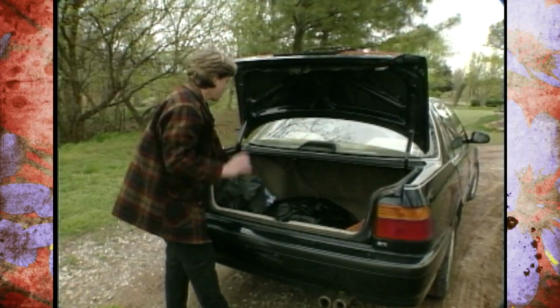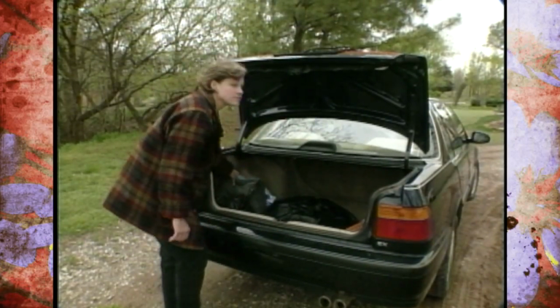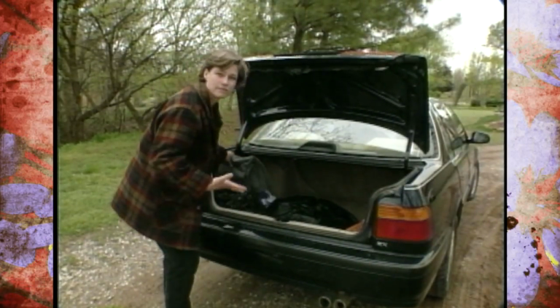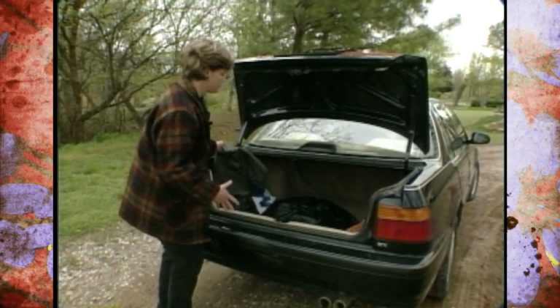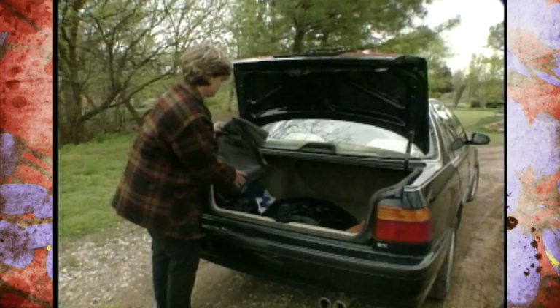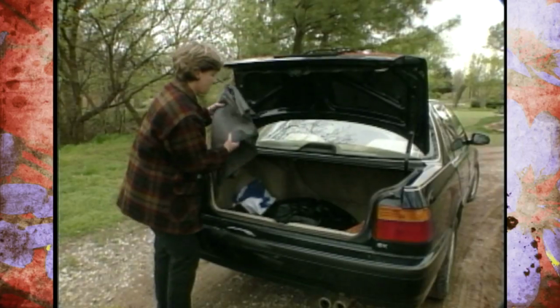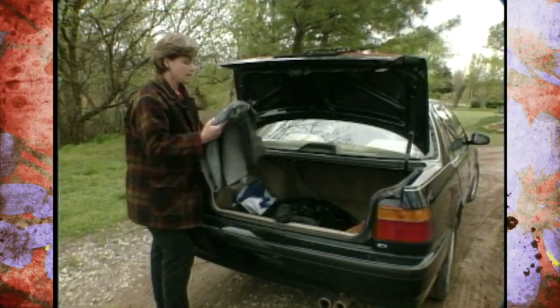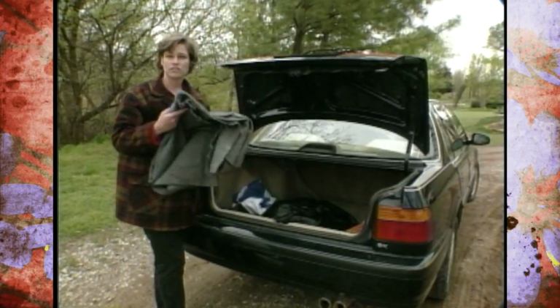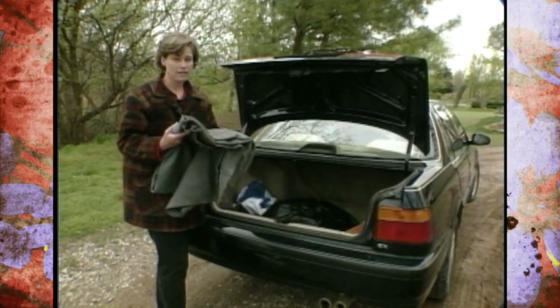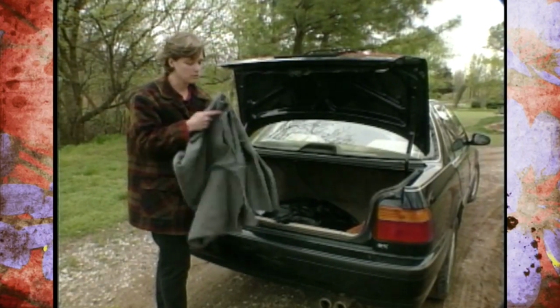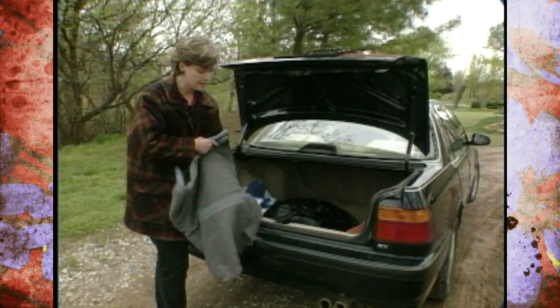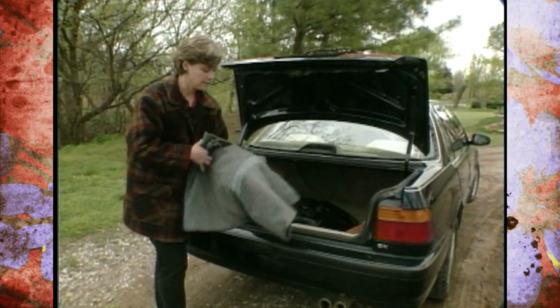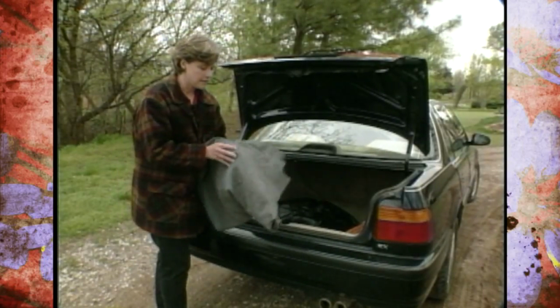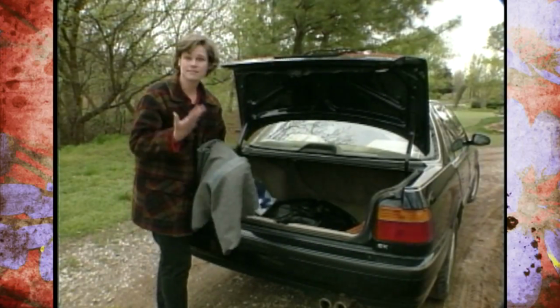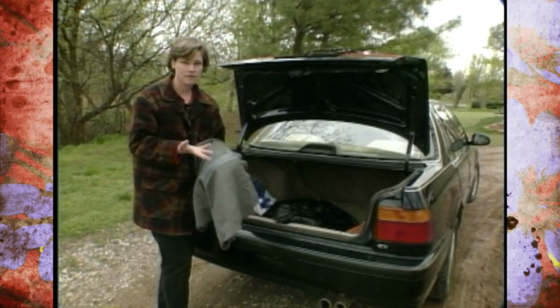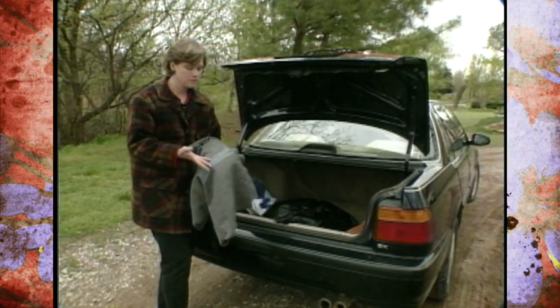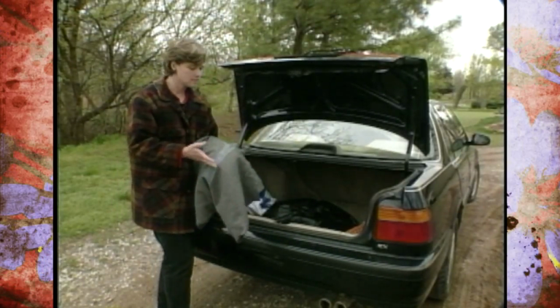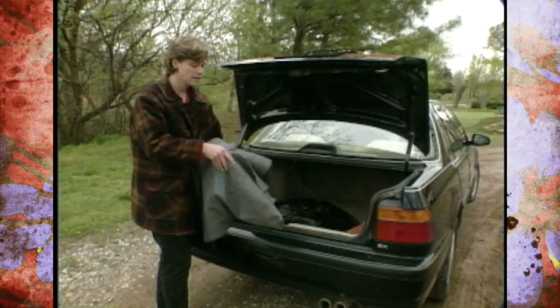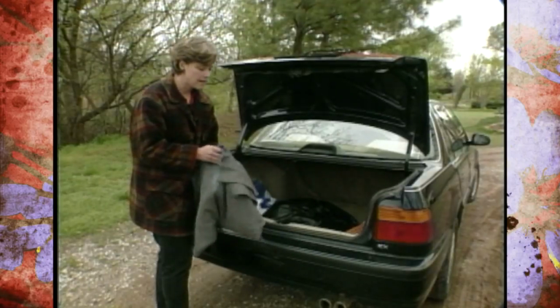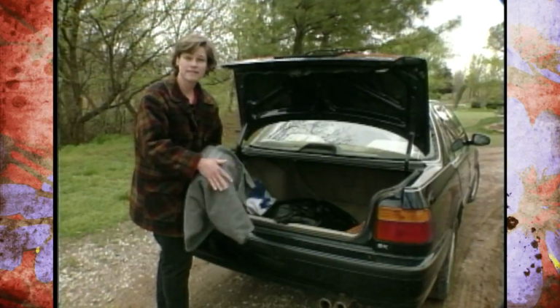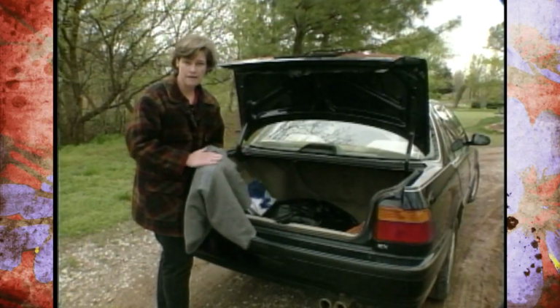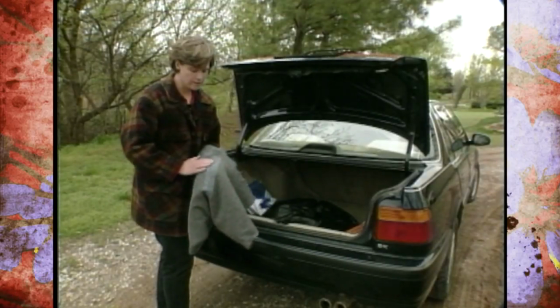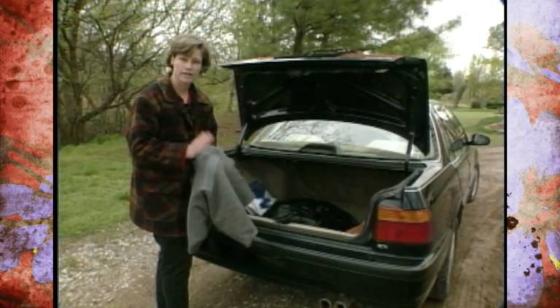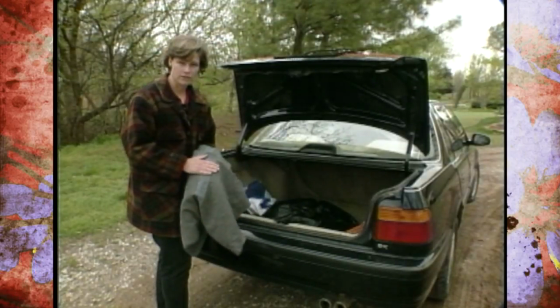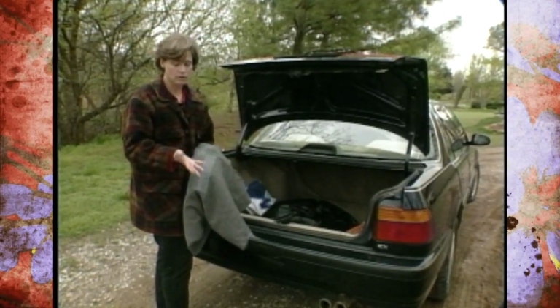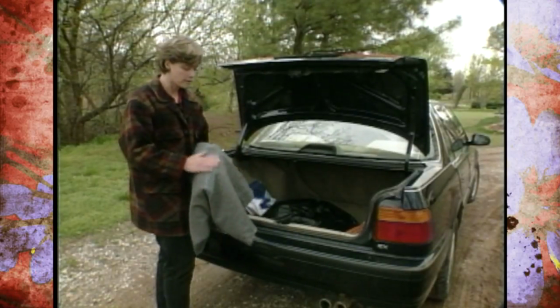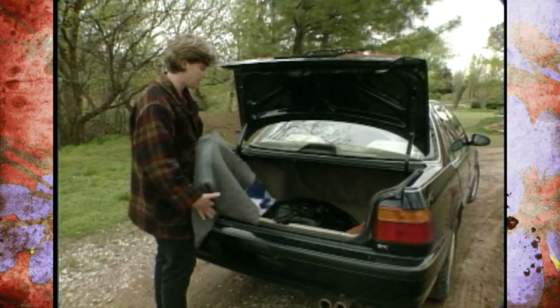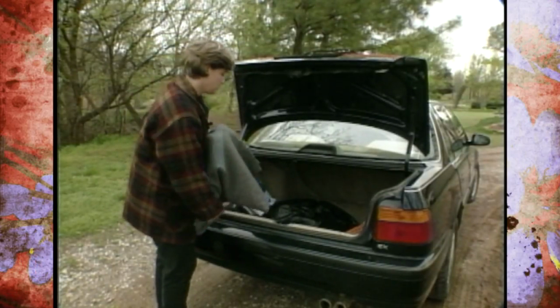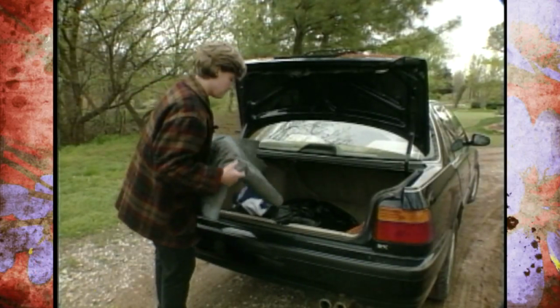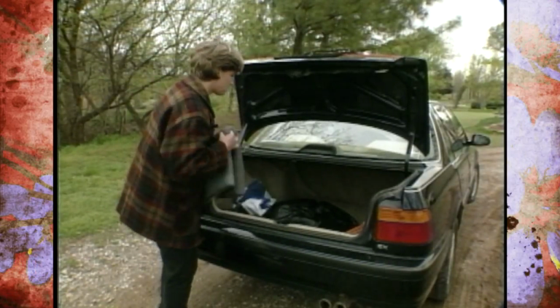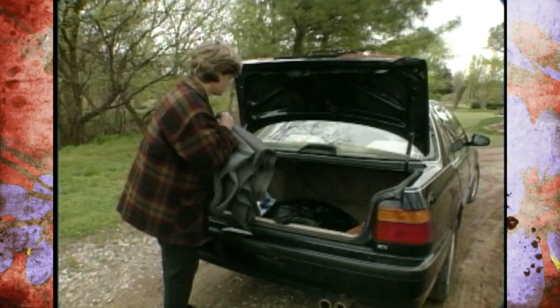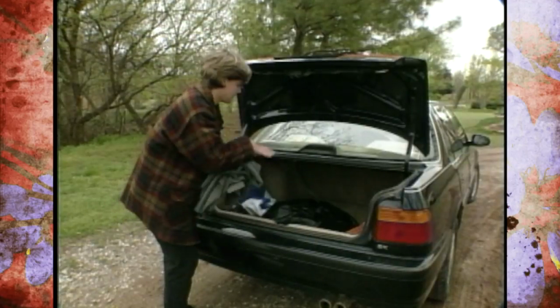I also like to throw in just an old heavy wool blanket. It's not something I'm going to use inside, but it makes a great barrier for any dirt or water that might come off of those plants.